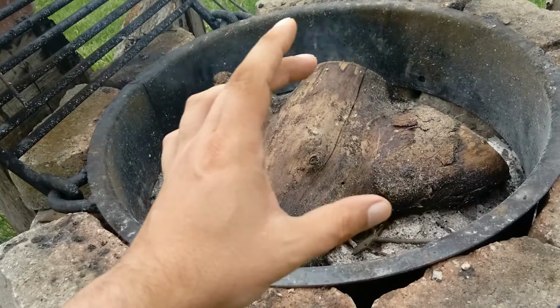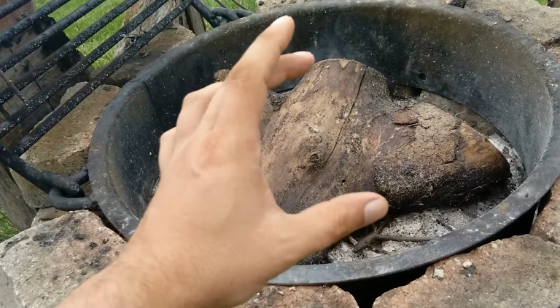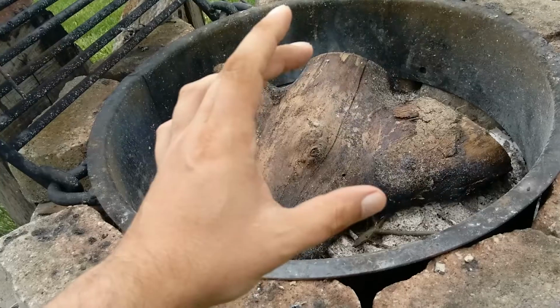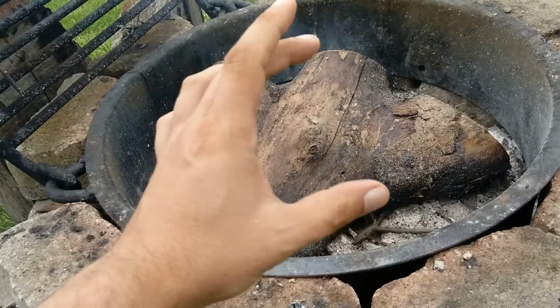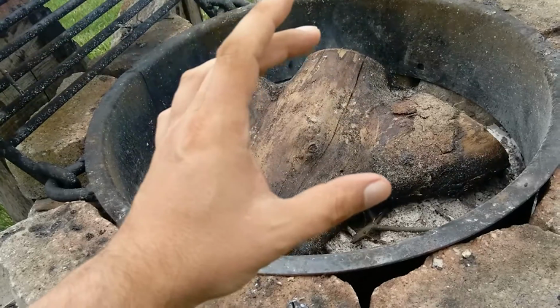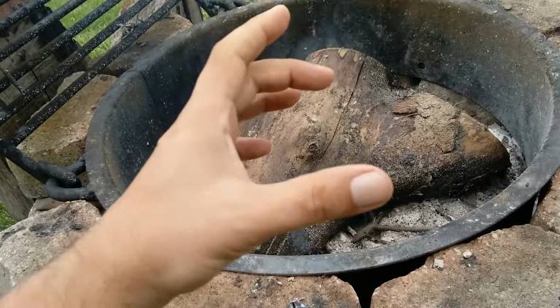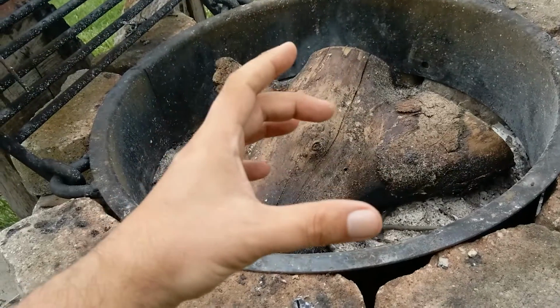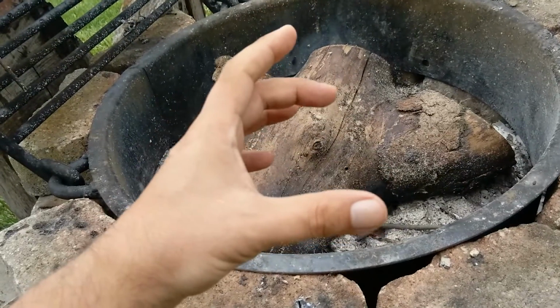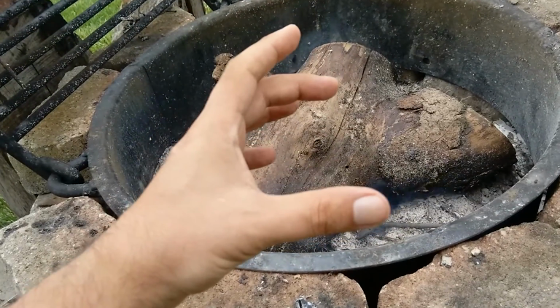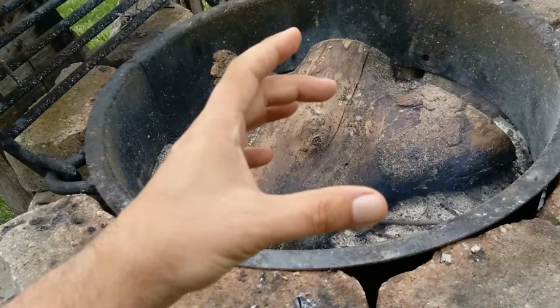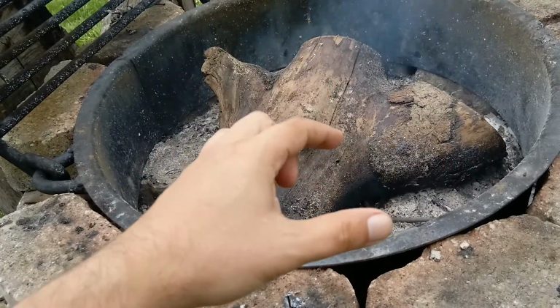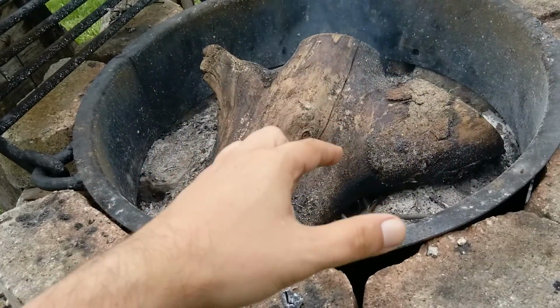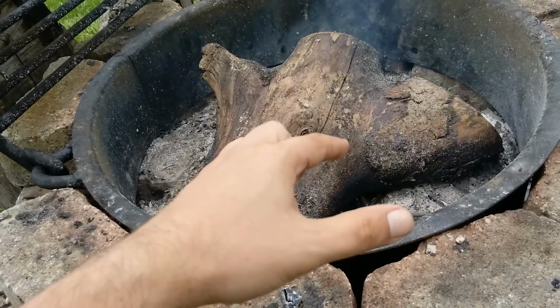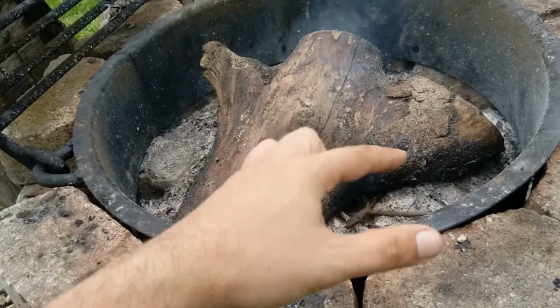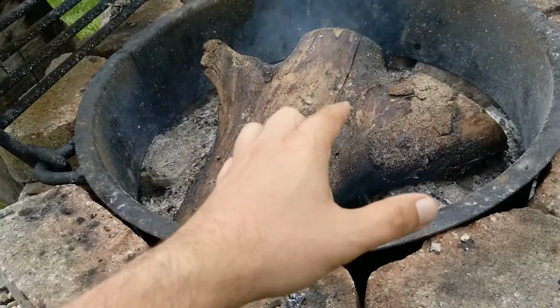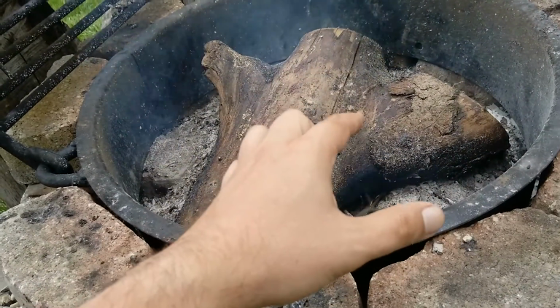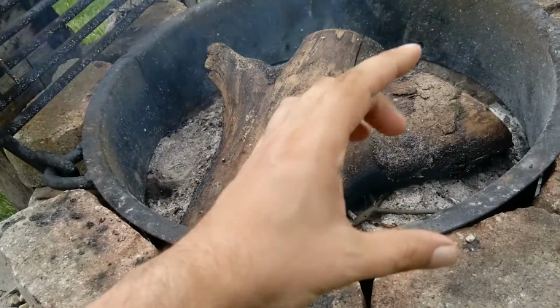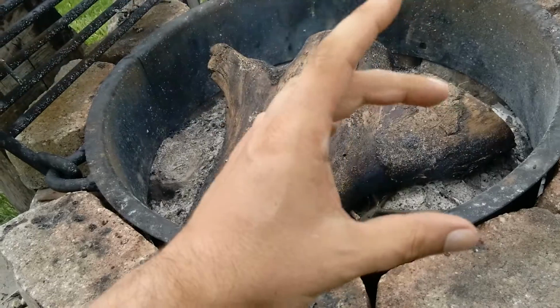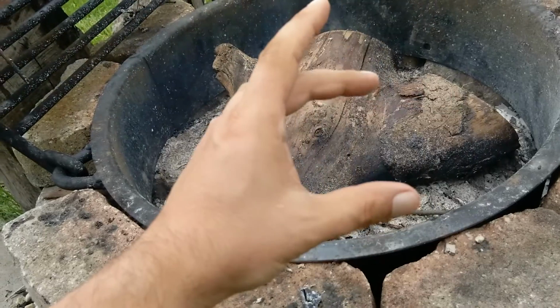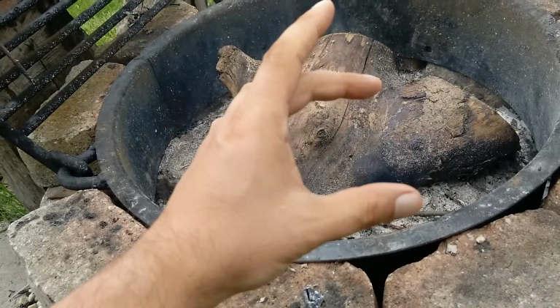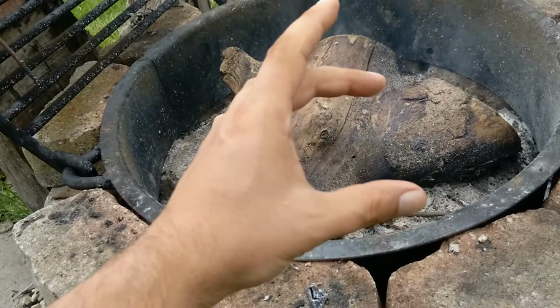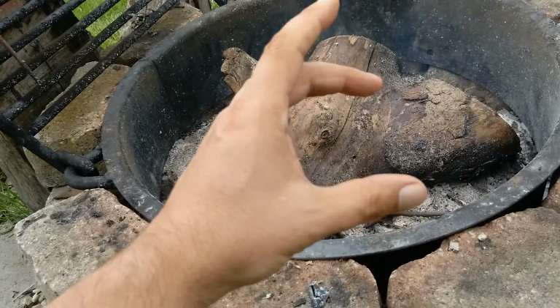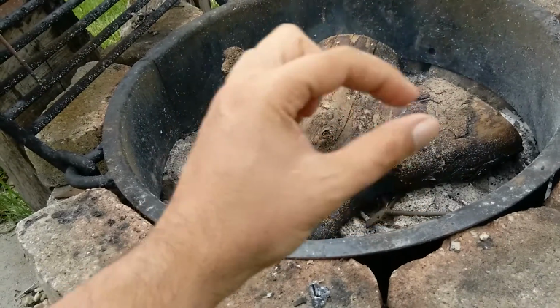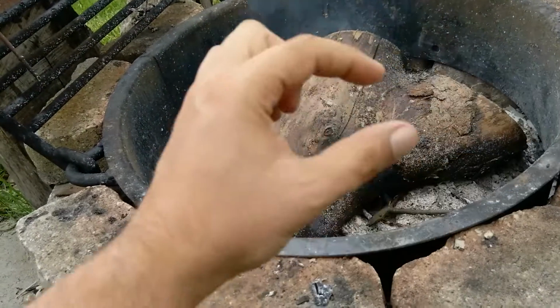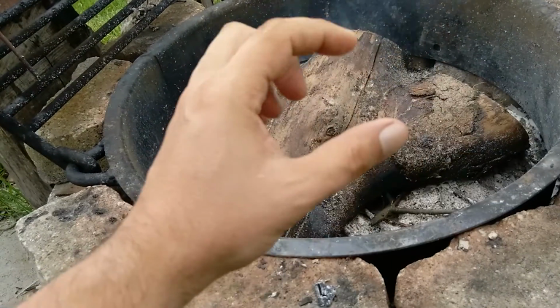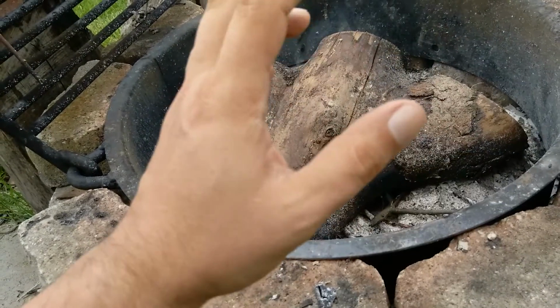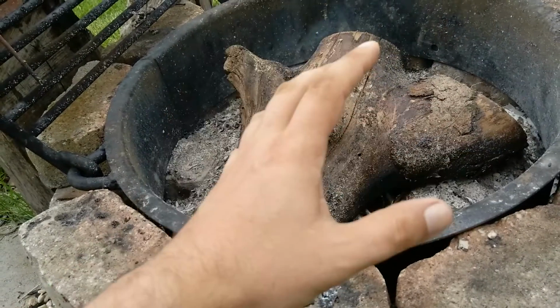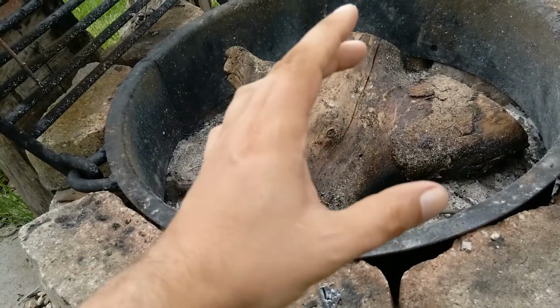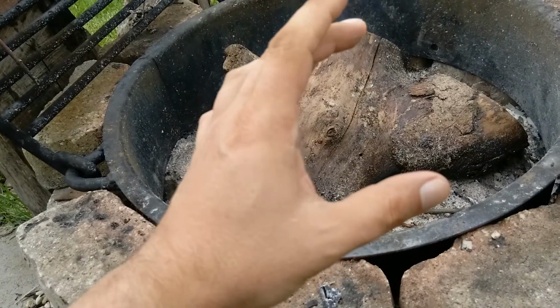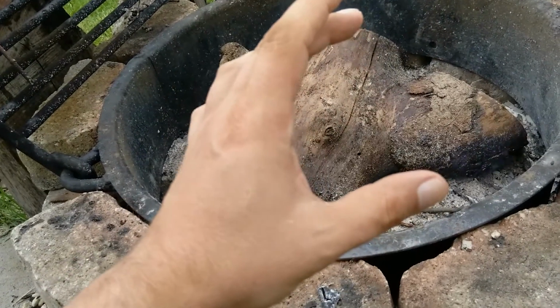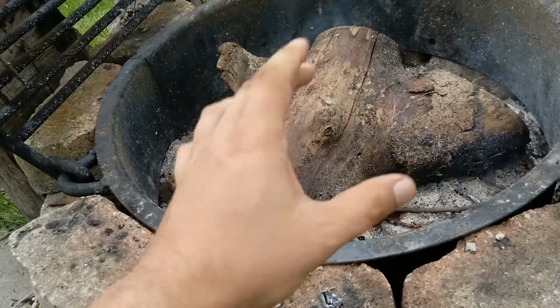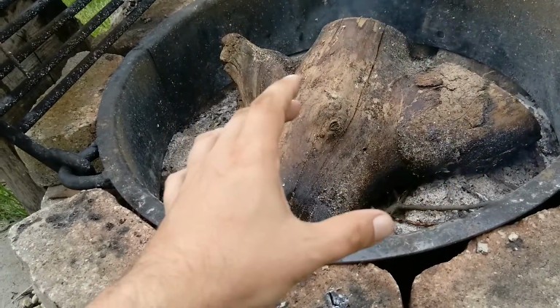So you leave it in there until it starts smoking like this. And when it's done smoking, those little holes — you know that it's char cloth.